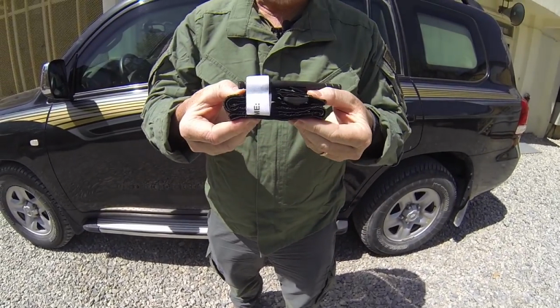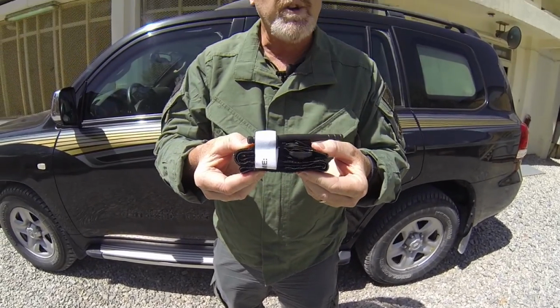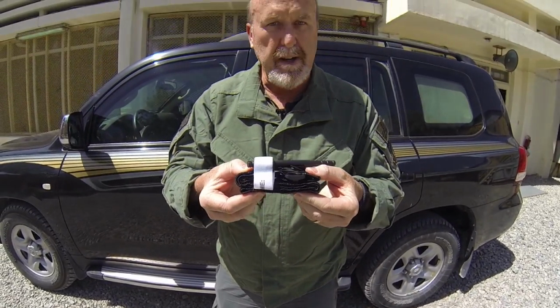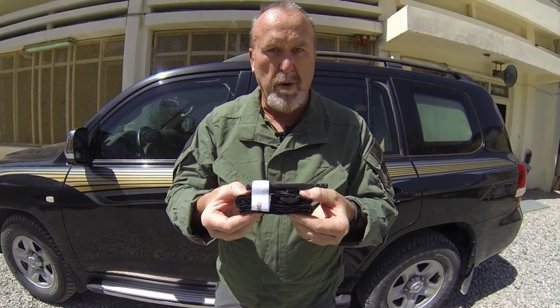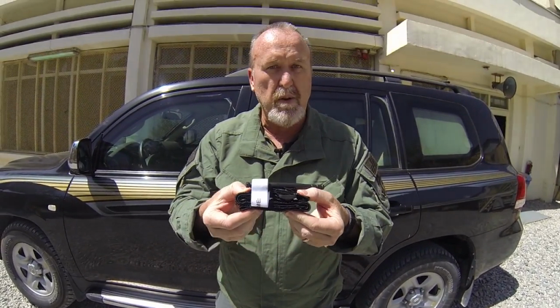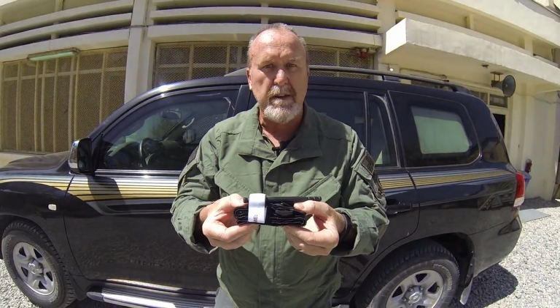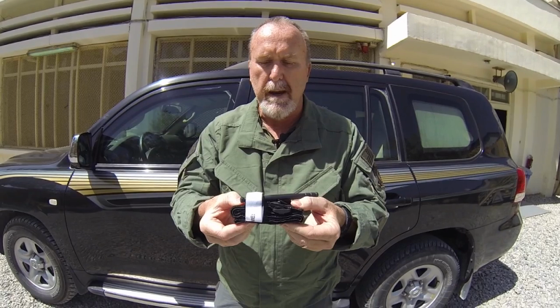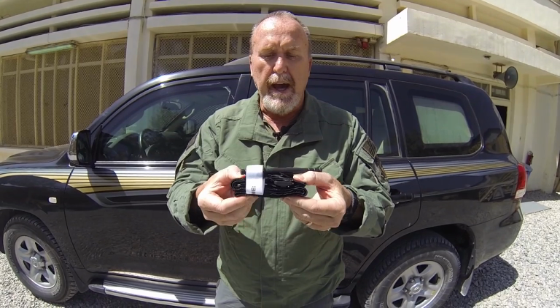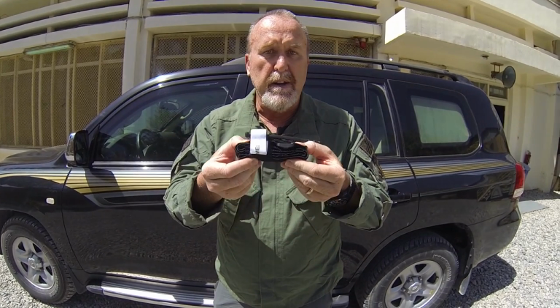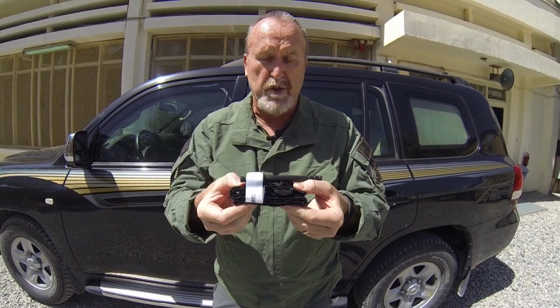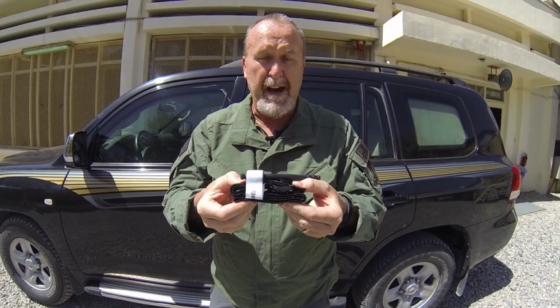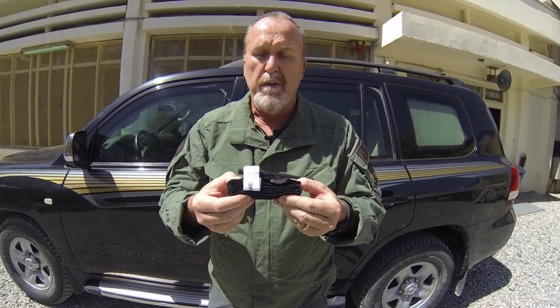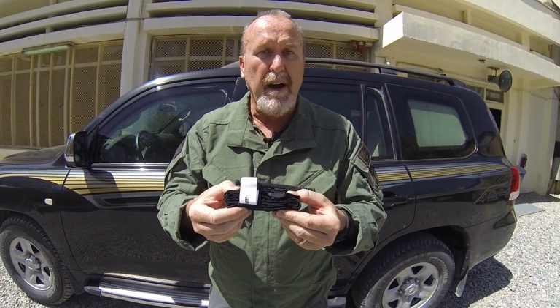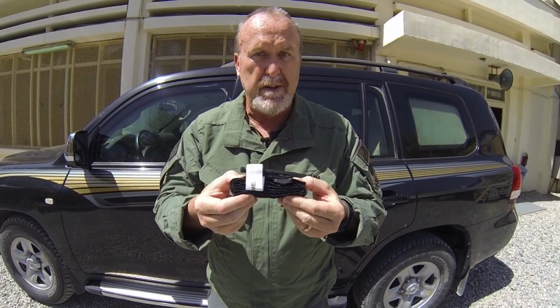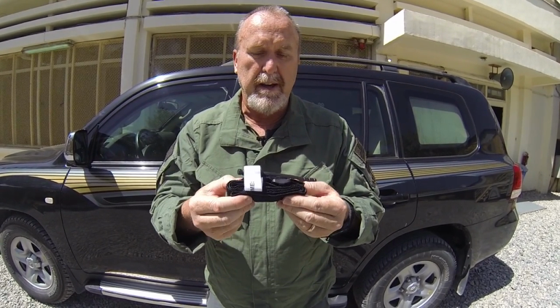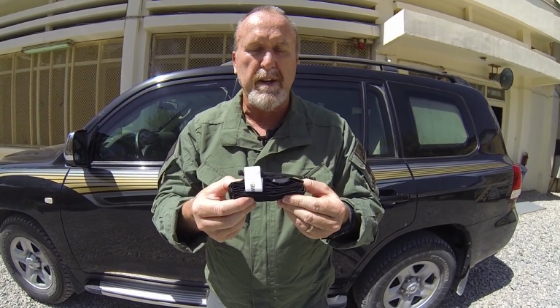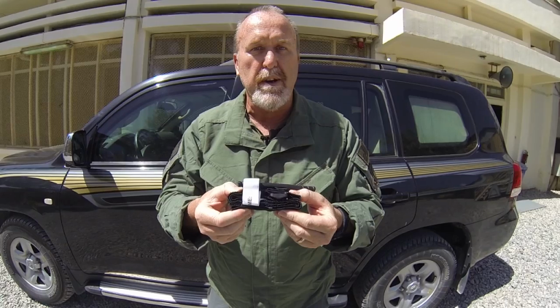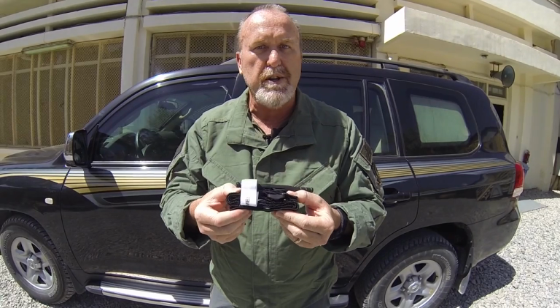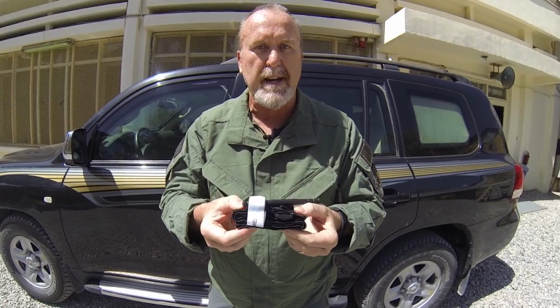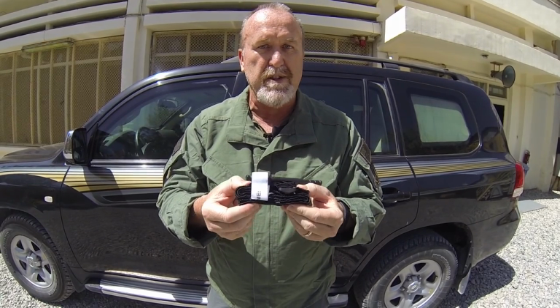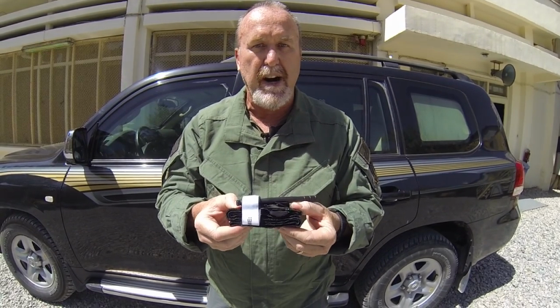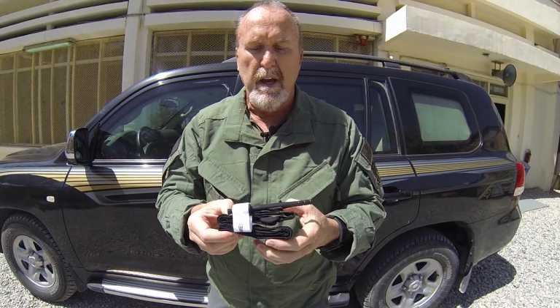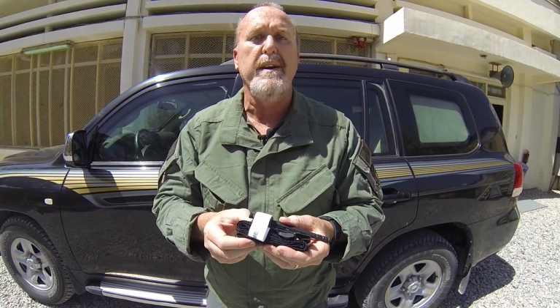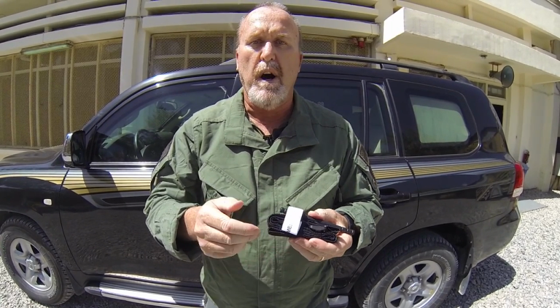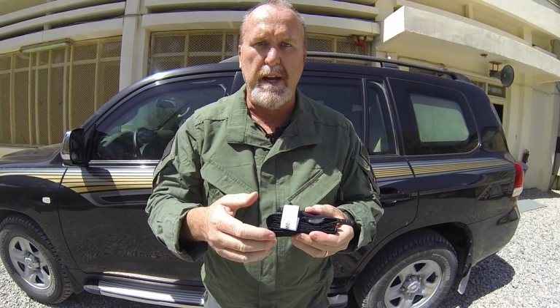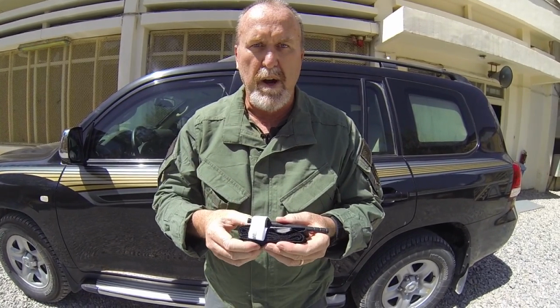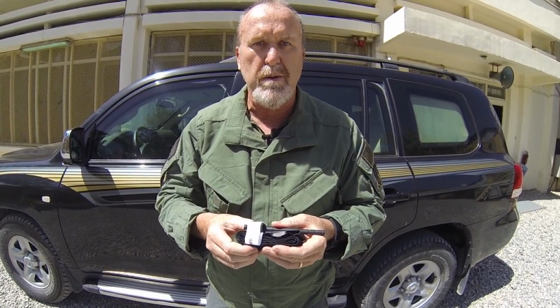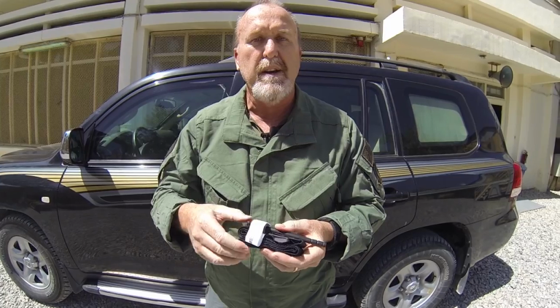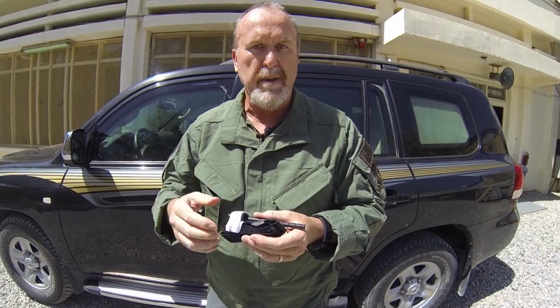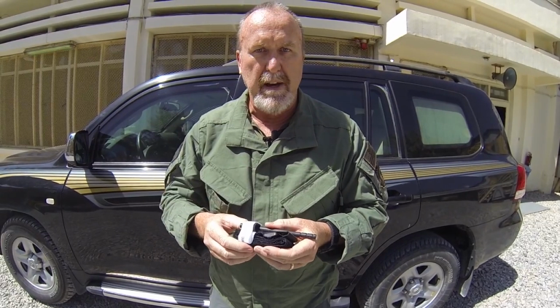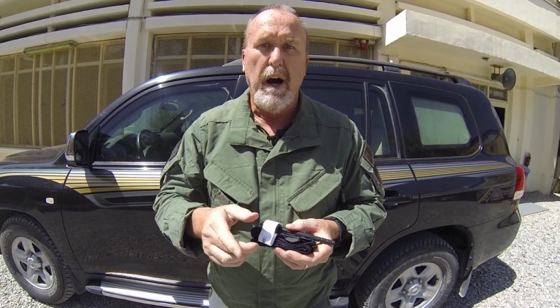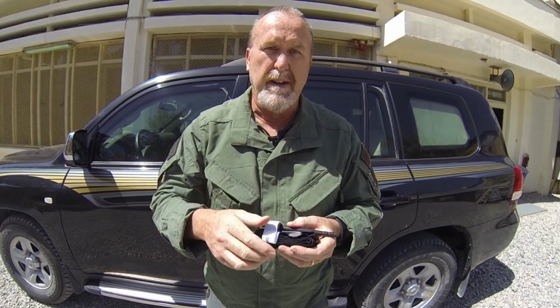When folded correctly, your CAT tourniquet should be rectangular in shape and should be flat. This CAT tourniquet is now ready to go into your ATAC tourniquet retention device. I'm going to show you a couple of different ways you can do that in the next video — I'll see you there.